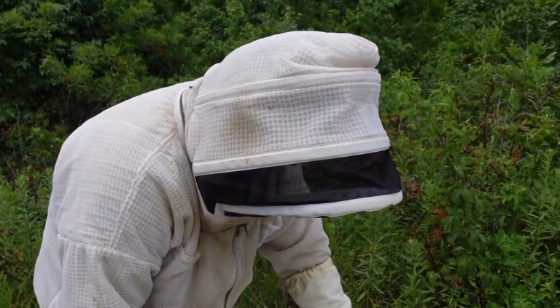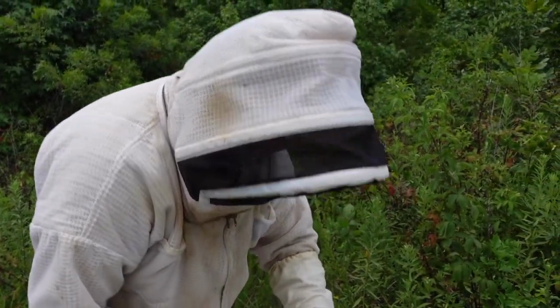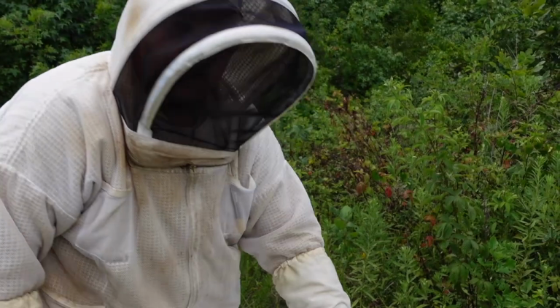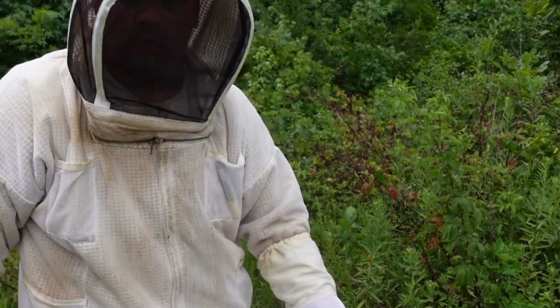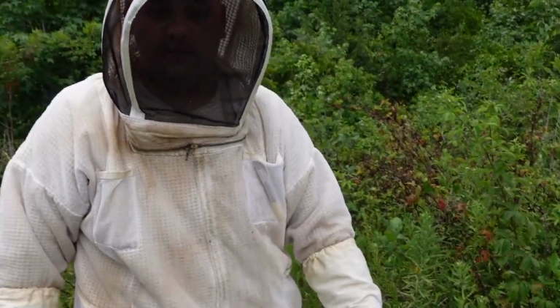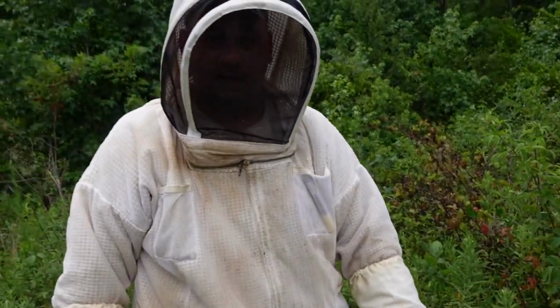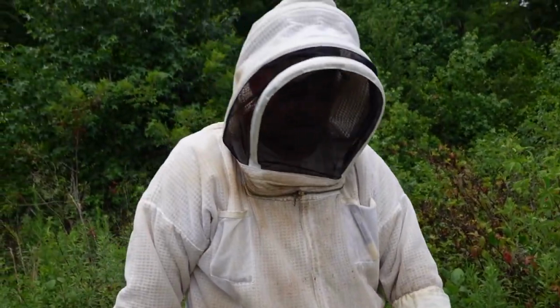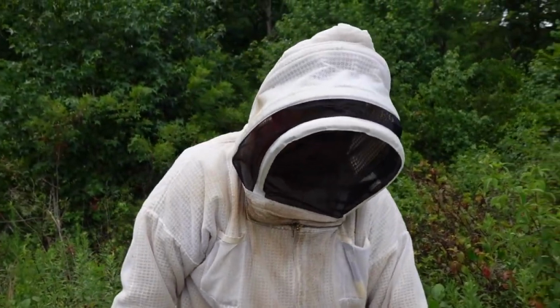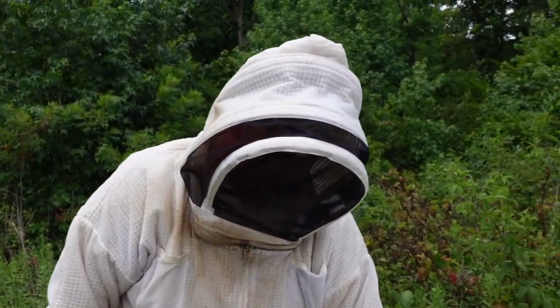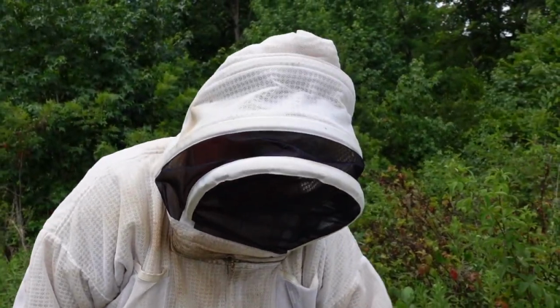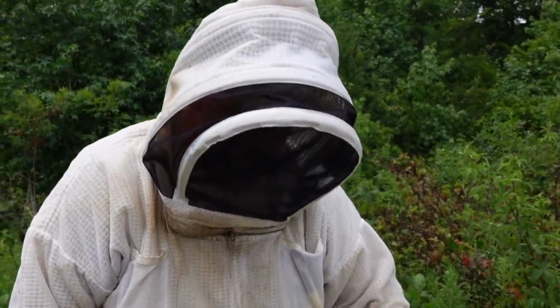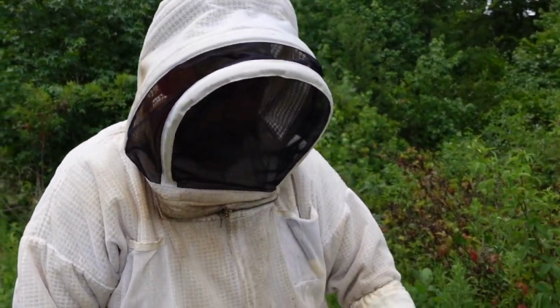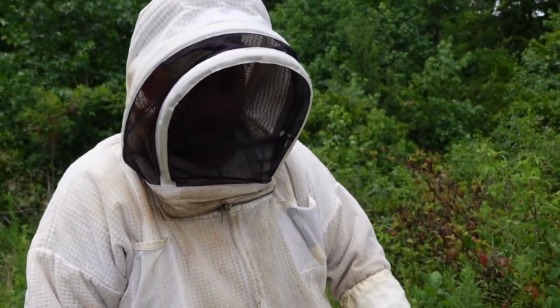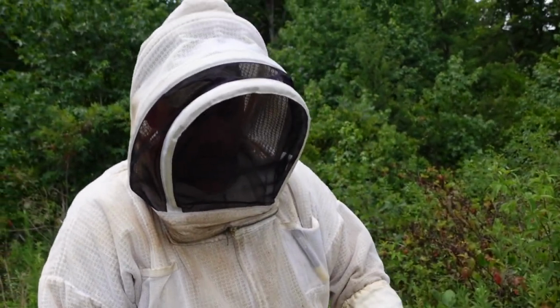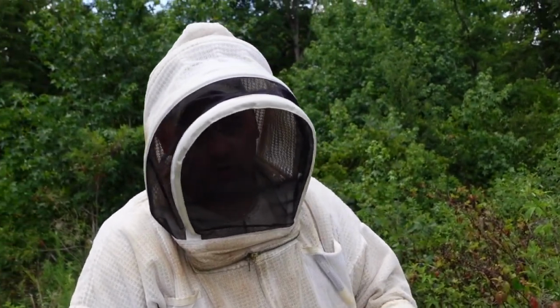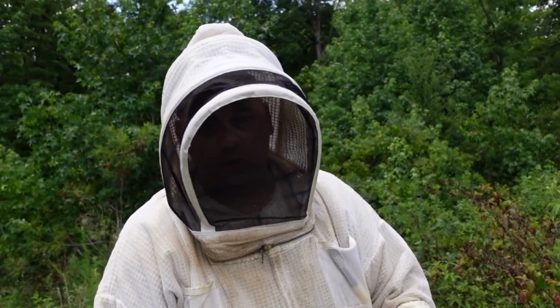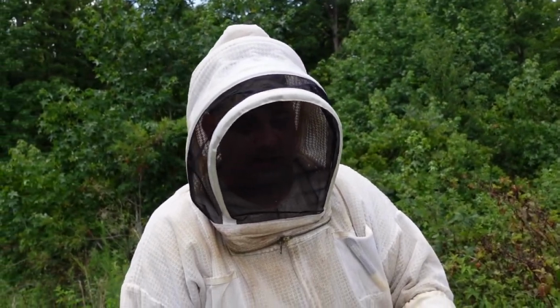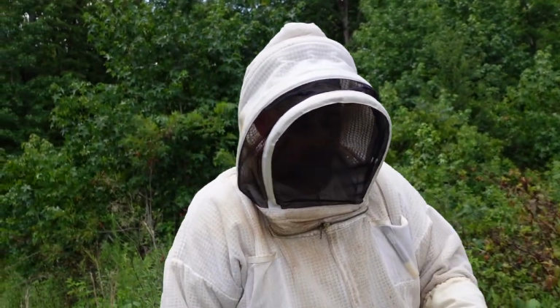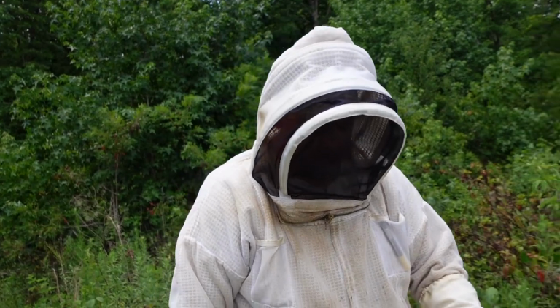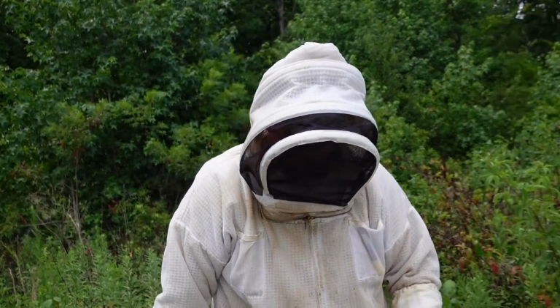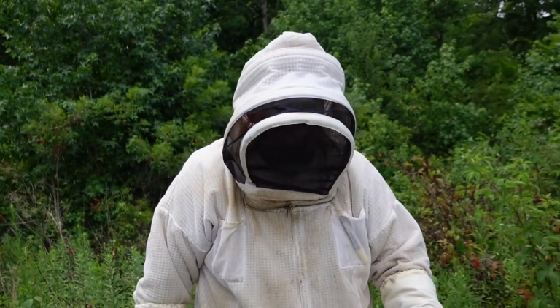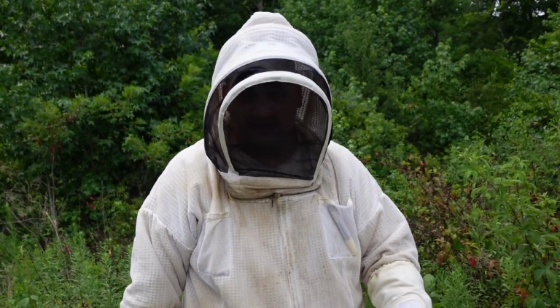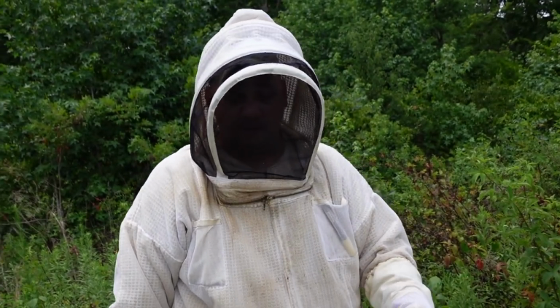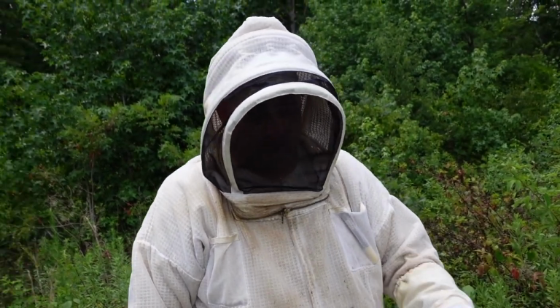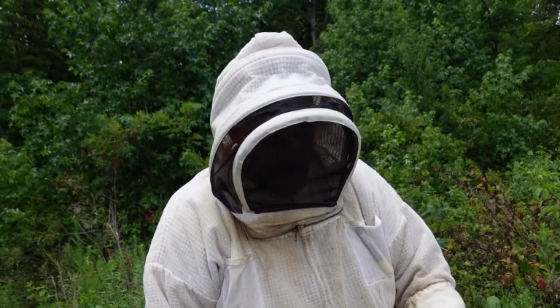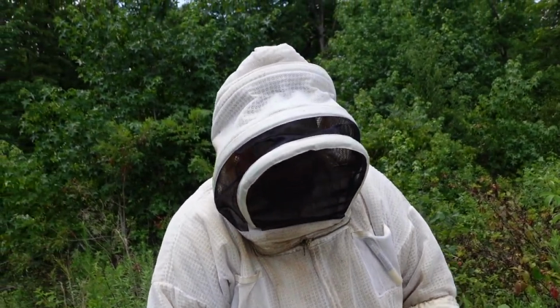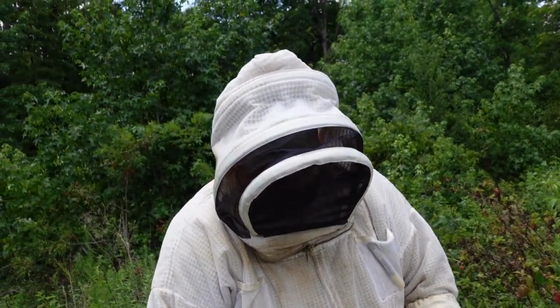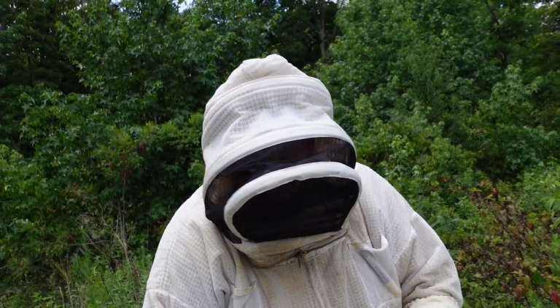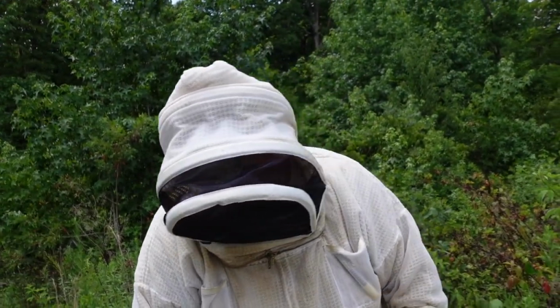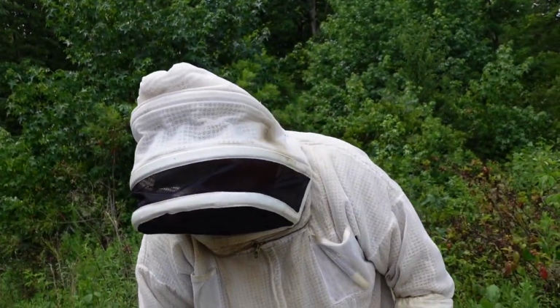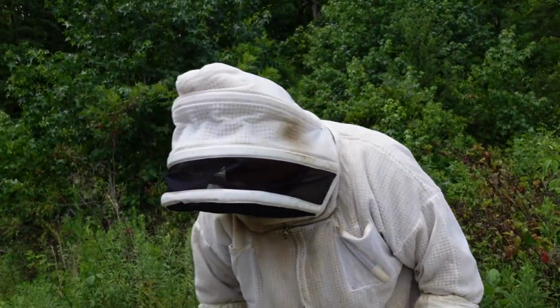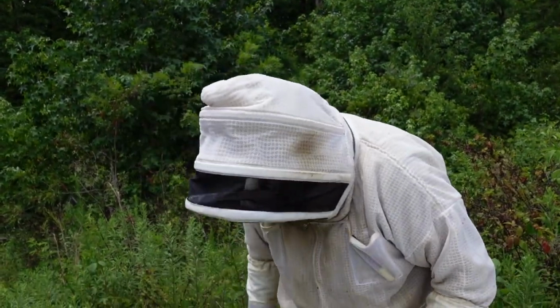You can really hear them starting to roar. We're also doing a quick queen check — a quick assessment to make sure they've got a queen before we waste our time treating them.